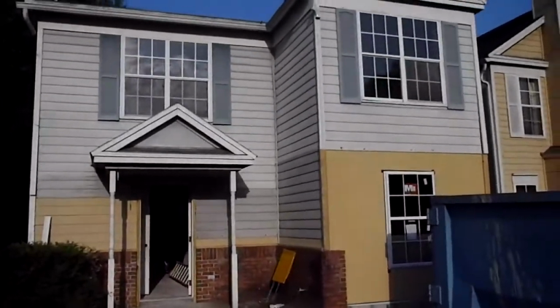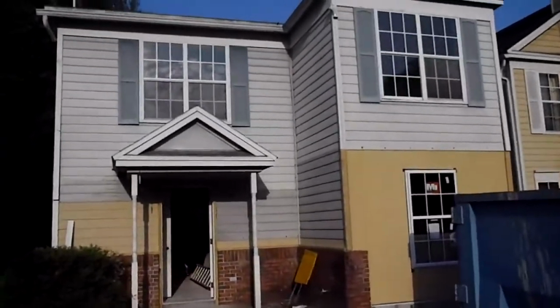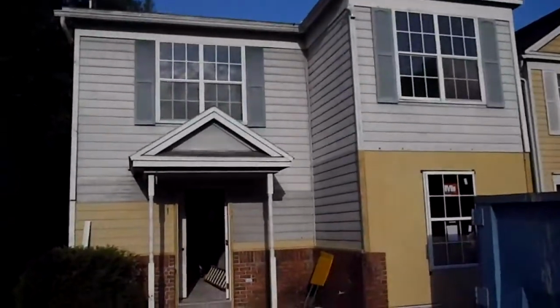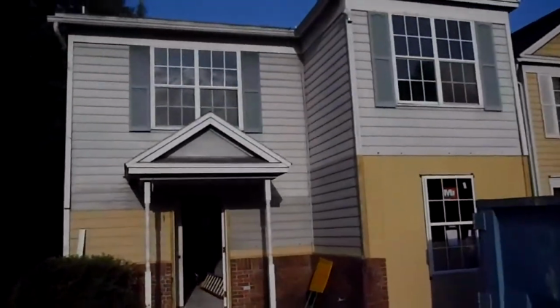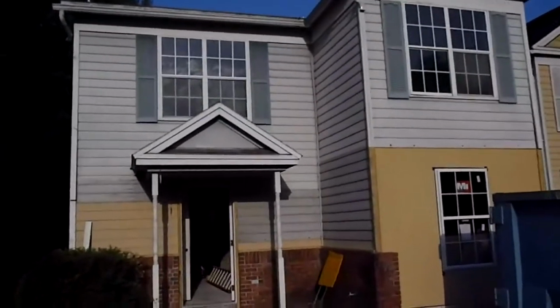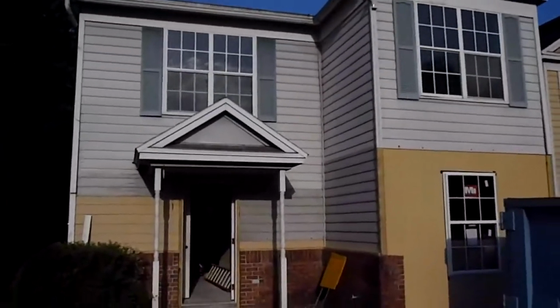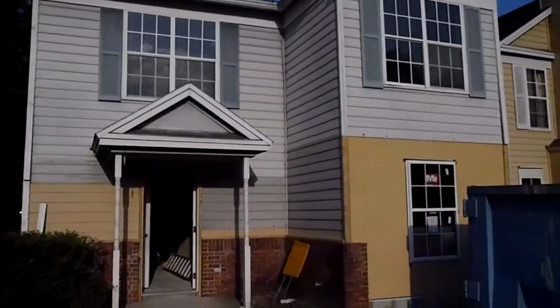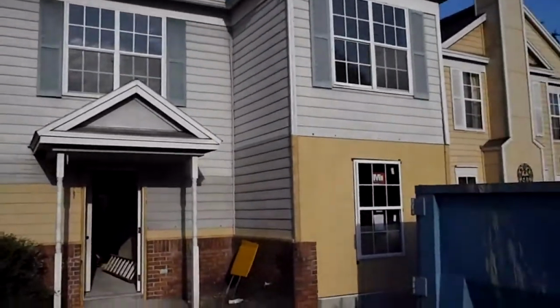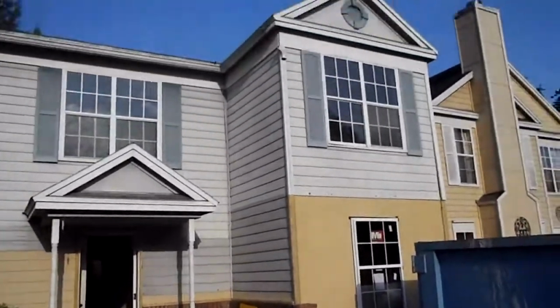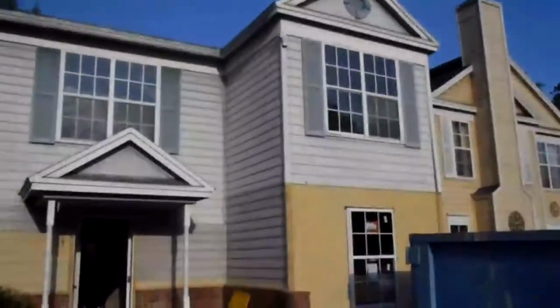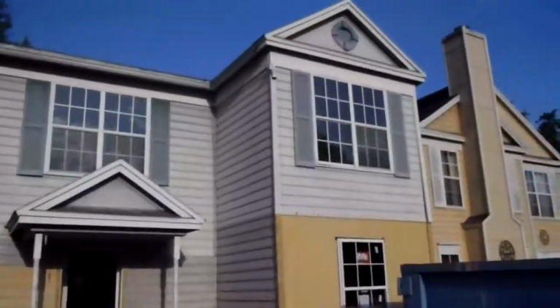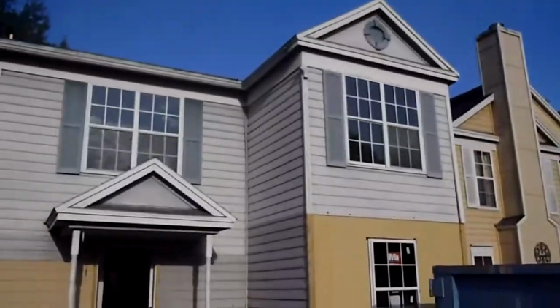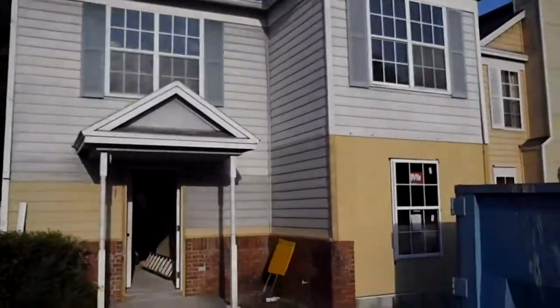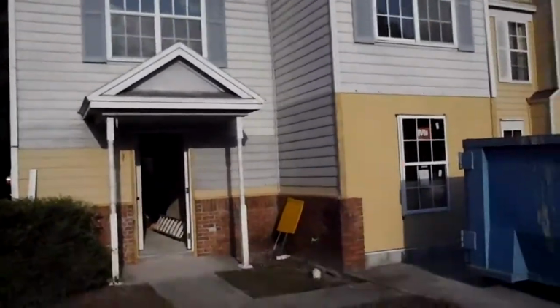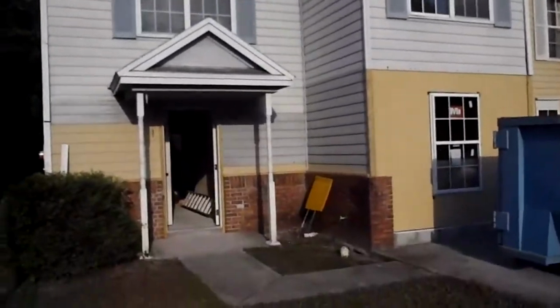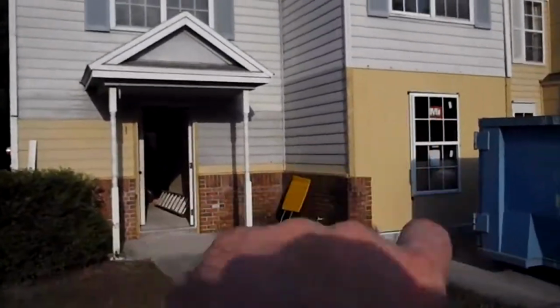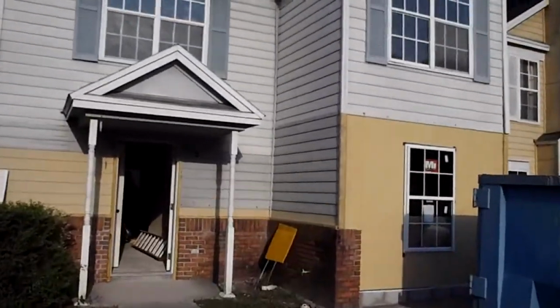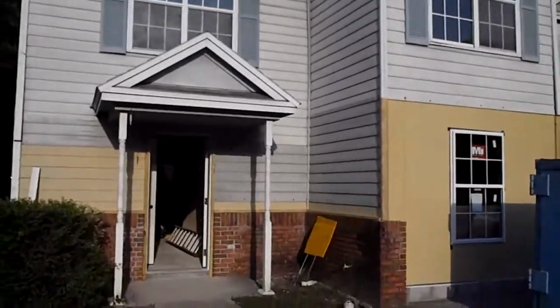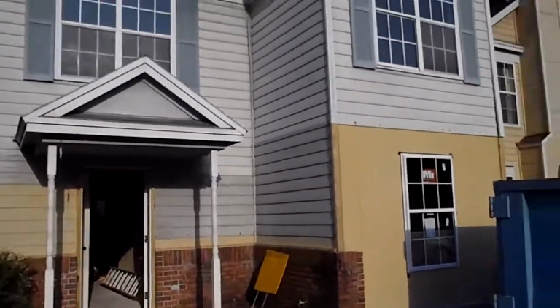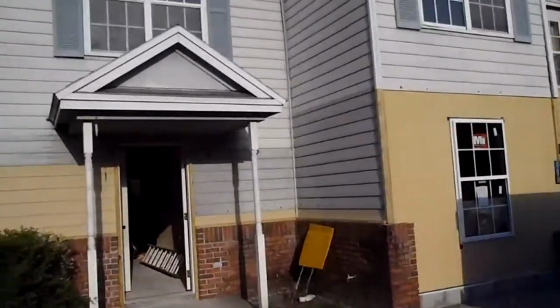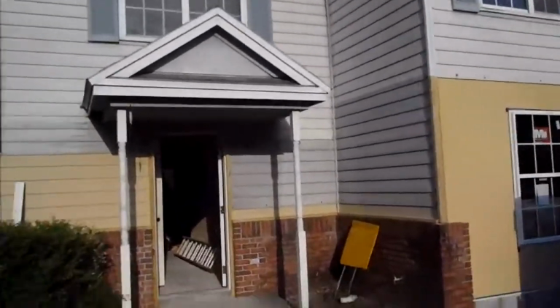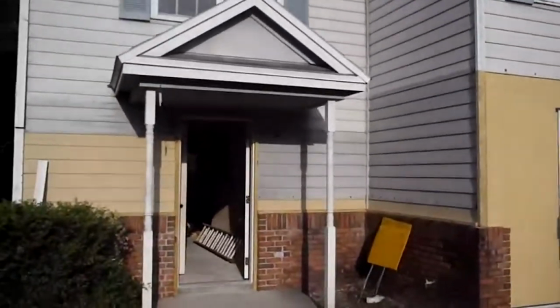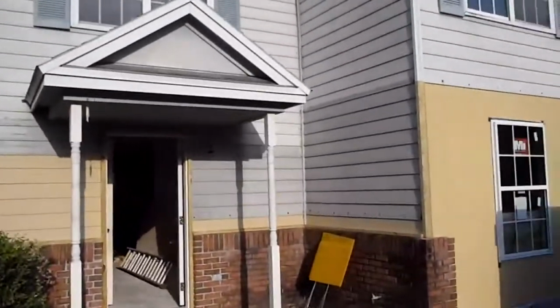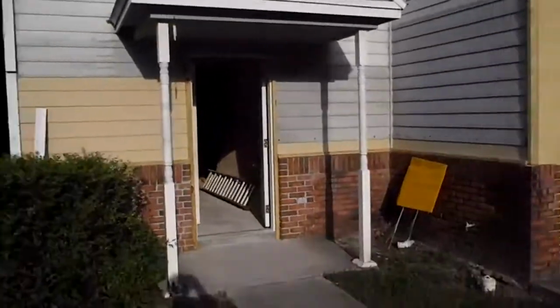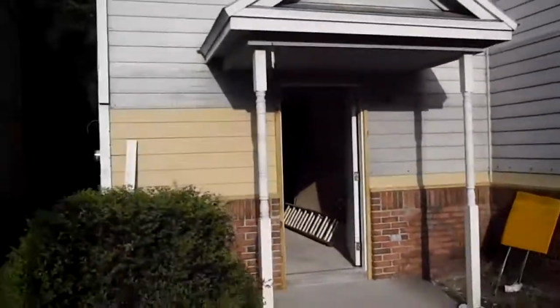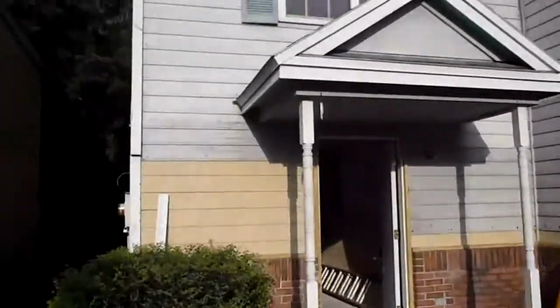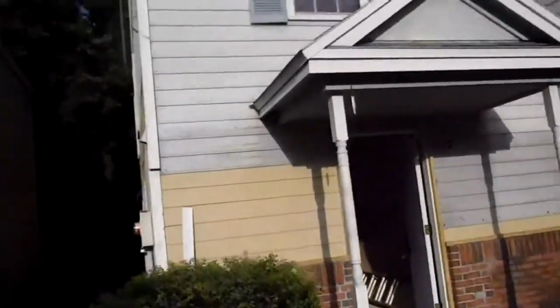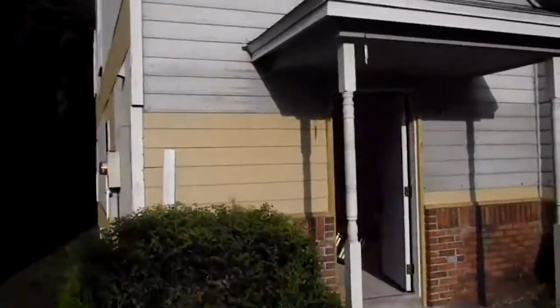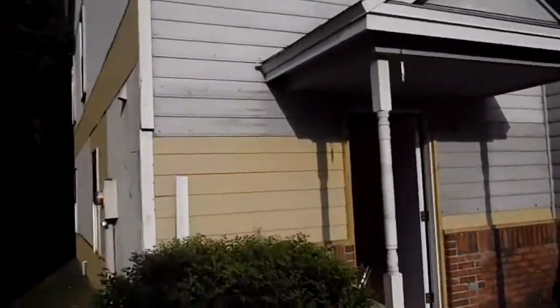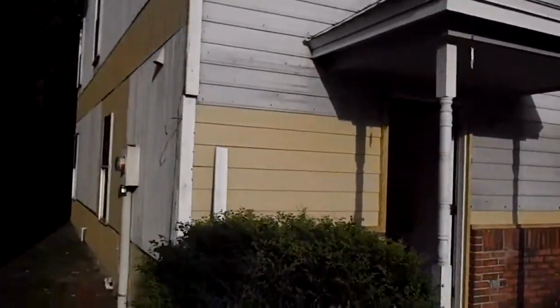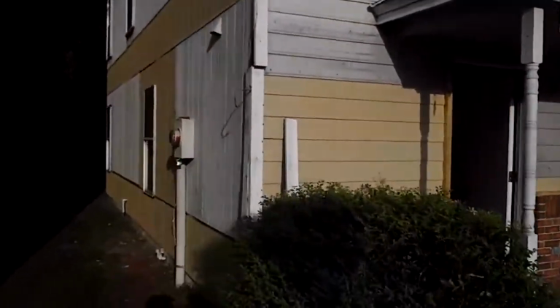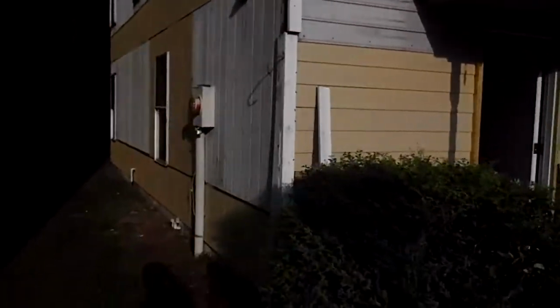Hey, it's John here in front of 11035 Tracy Lynn Drive for a rehab update. We've already started replacing most of the wood on the house. Most of it is done. We've just about got the exterior ready for paint.